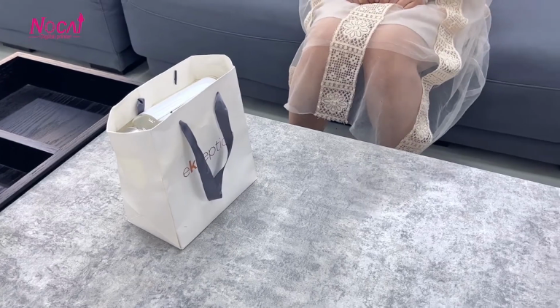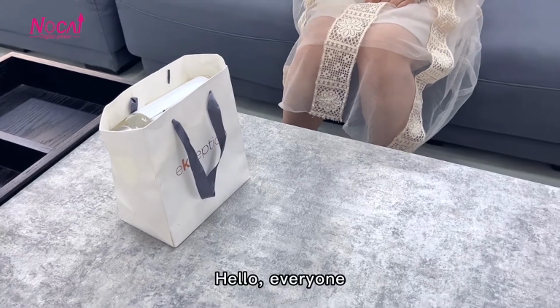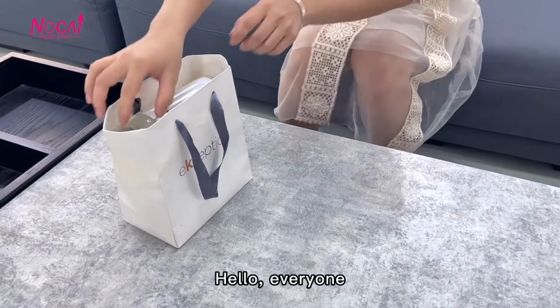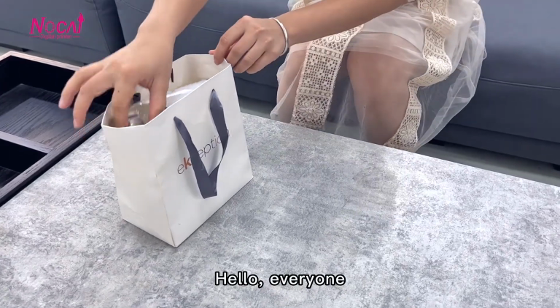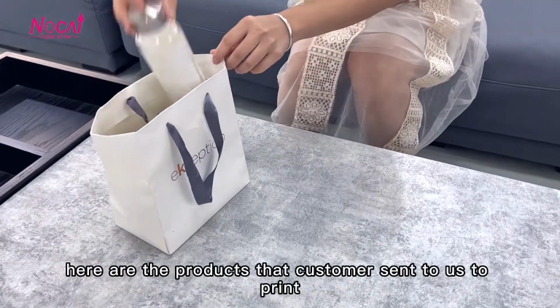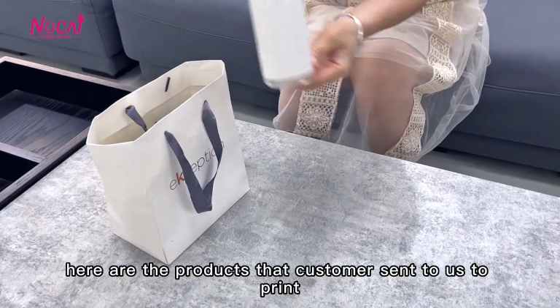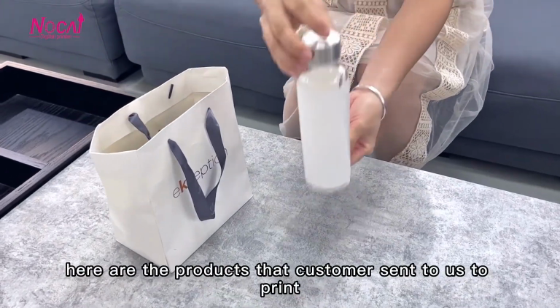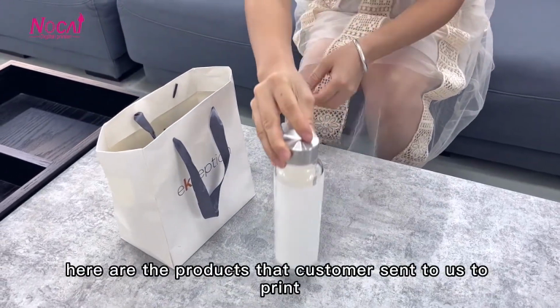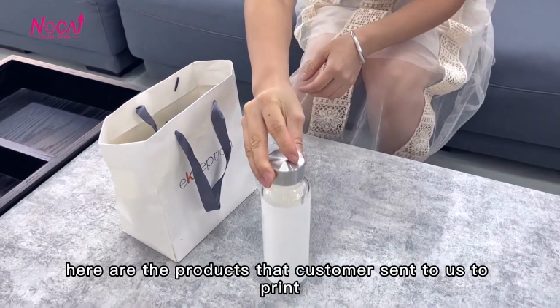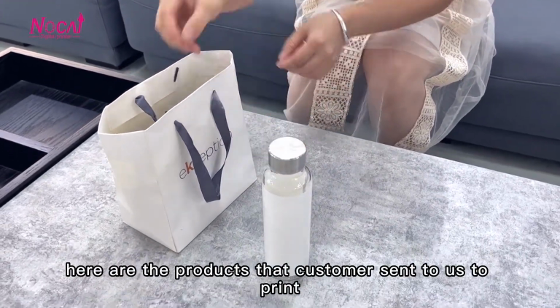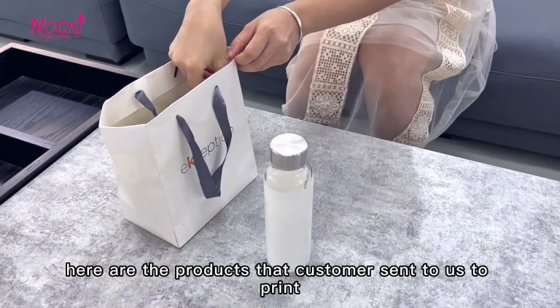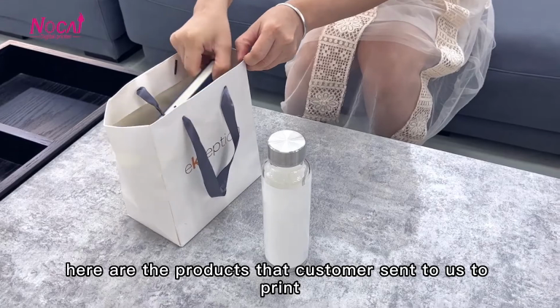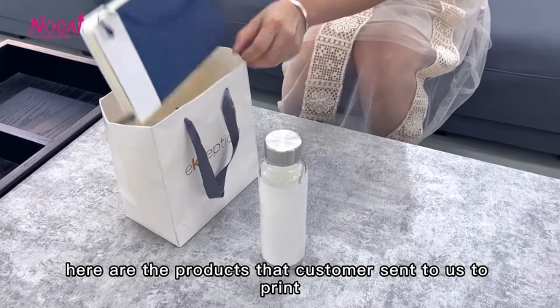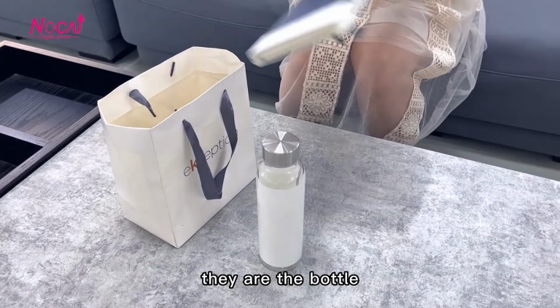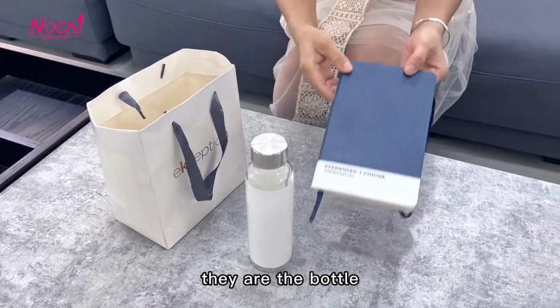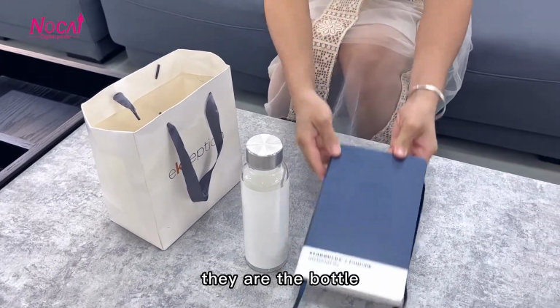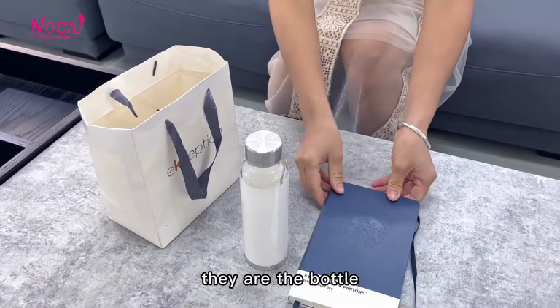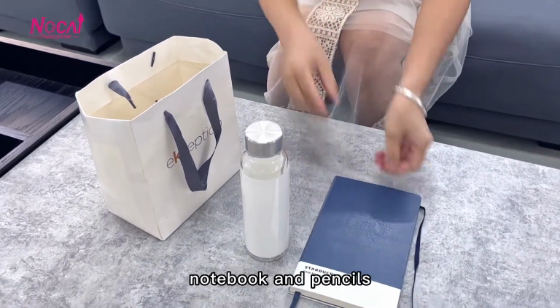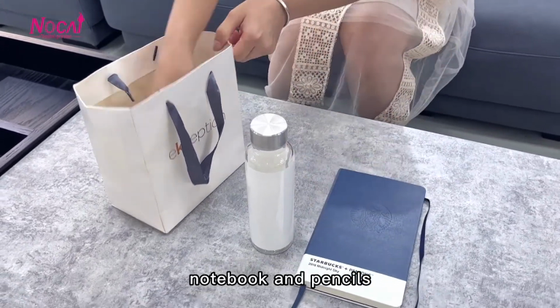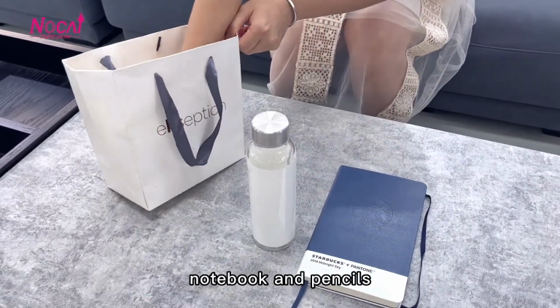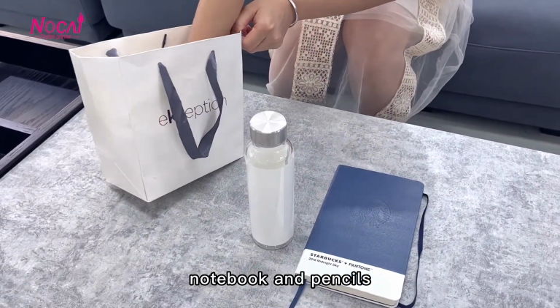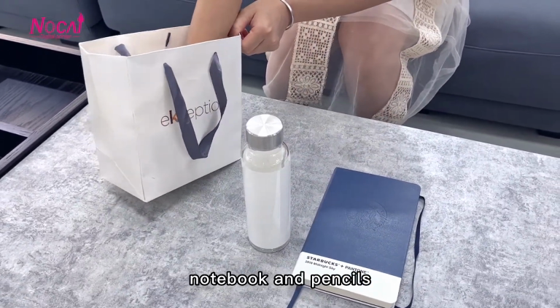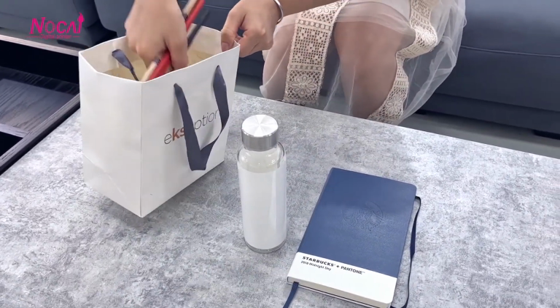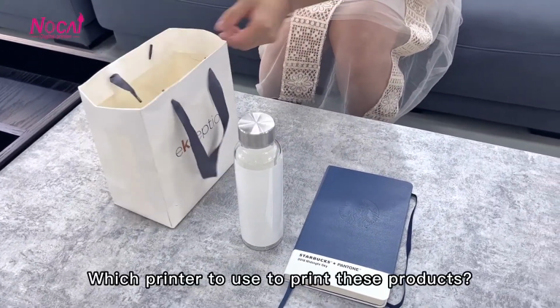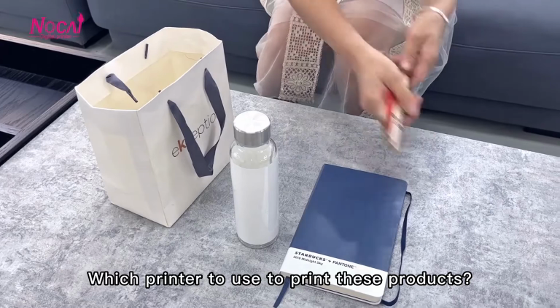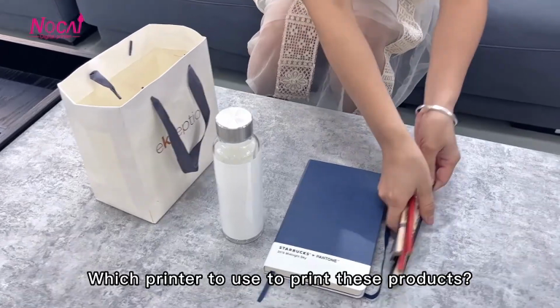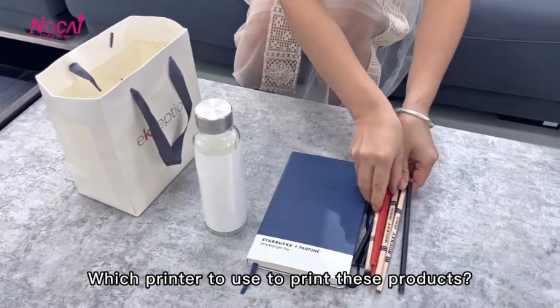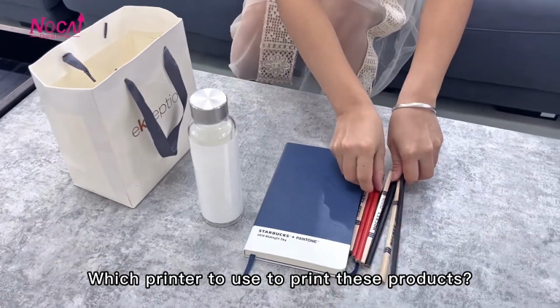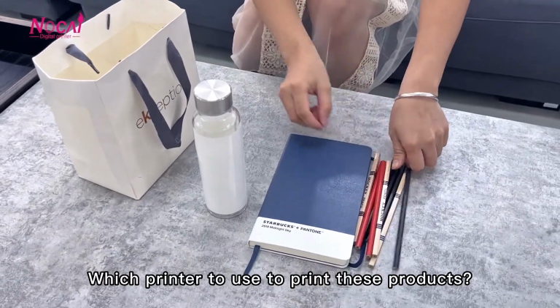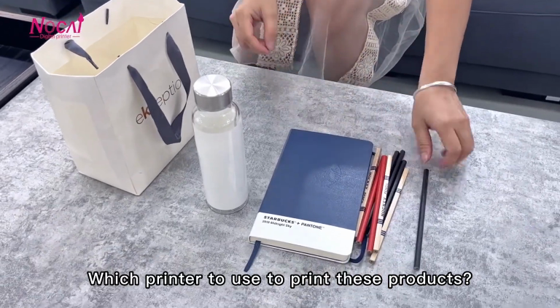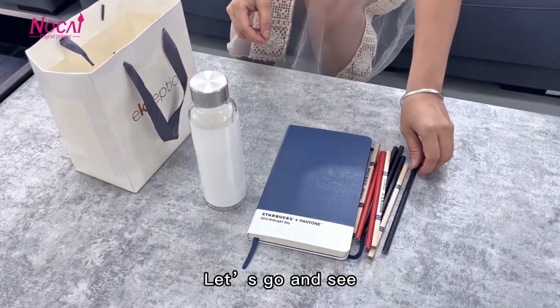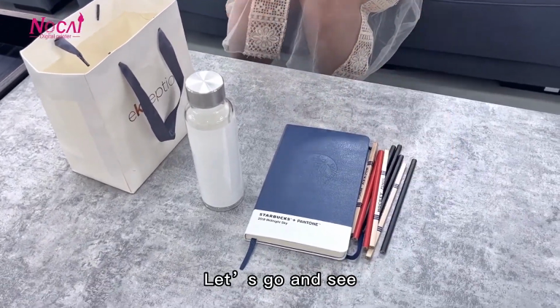Hello everyone. Here are the products that customers send to us to print. They are the bottle, notebook and pencils. Which printer to use to print these products? Let's go and see.